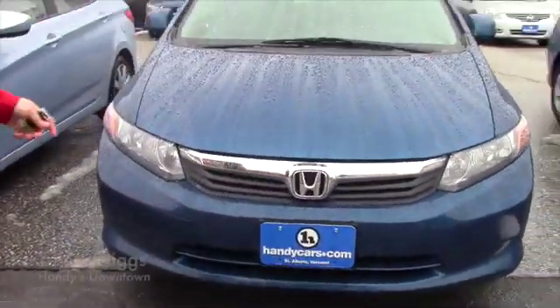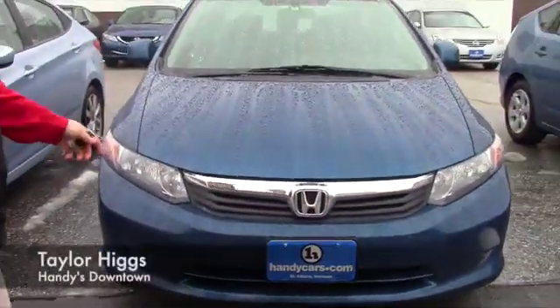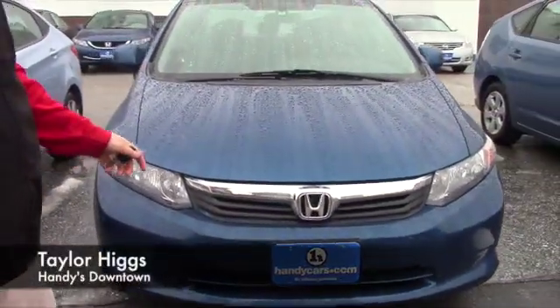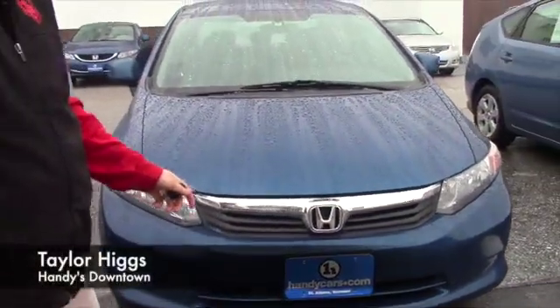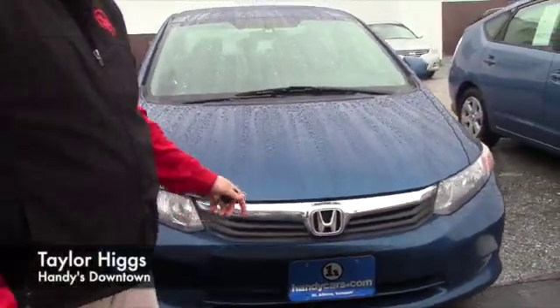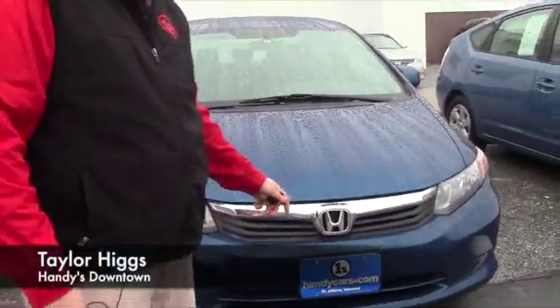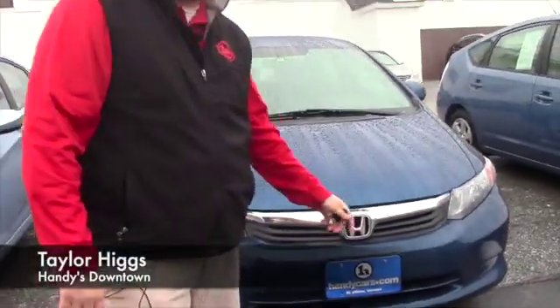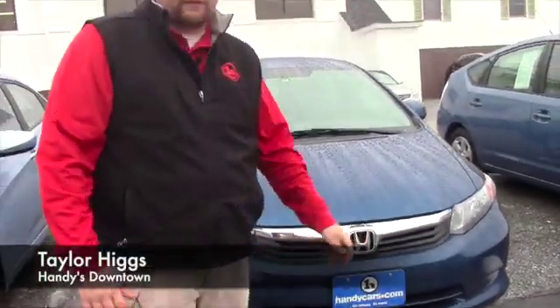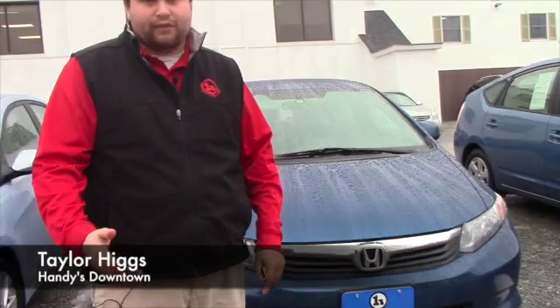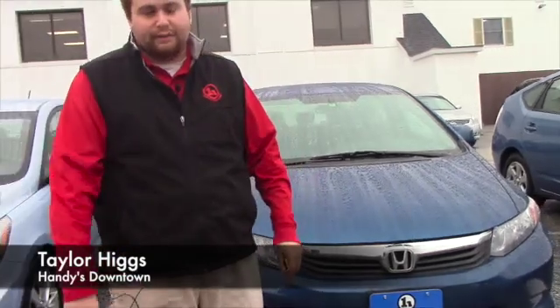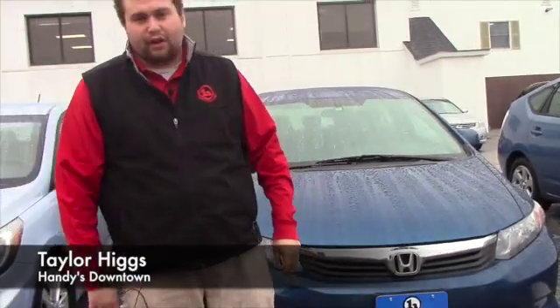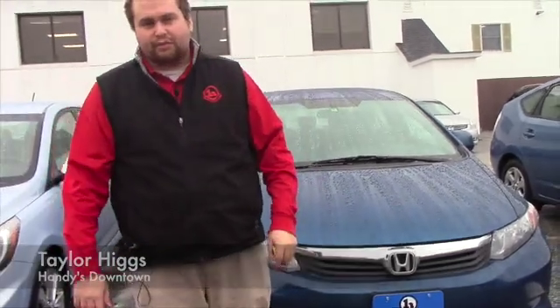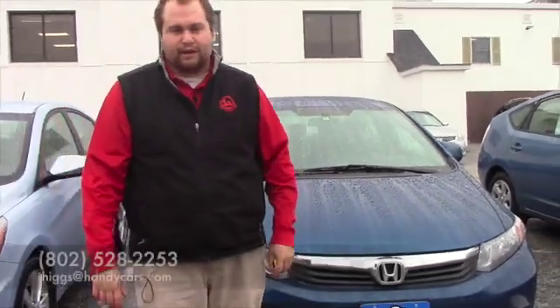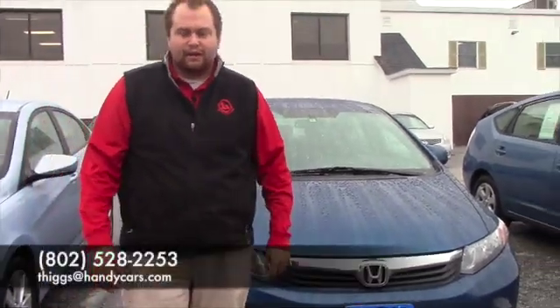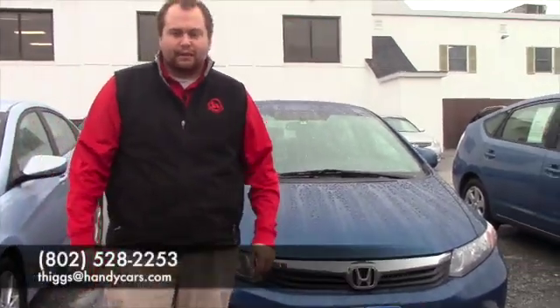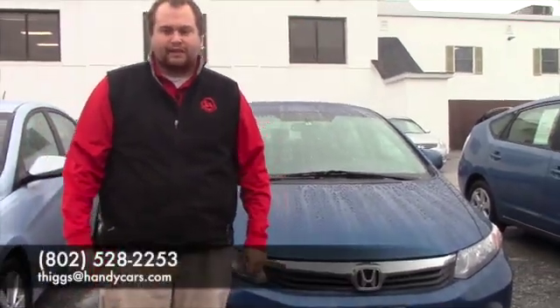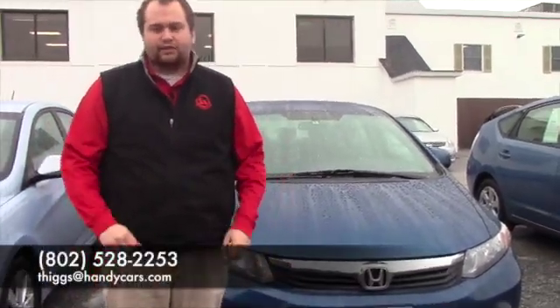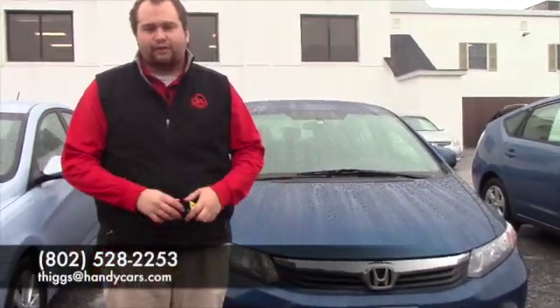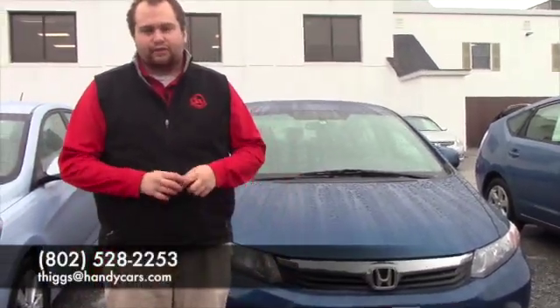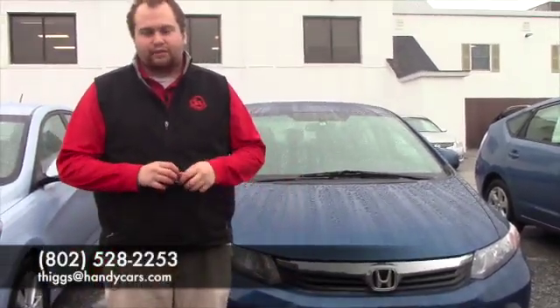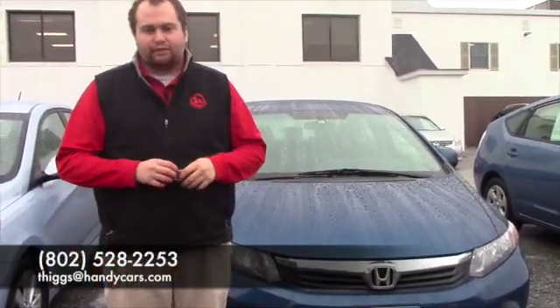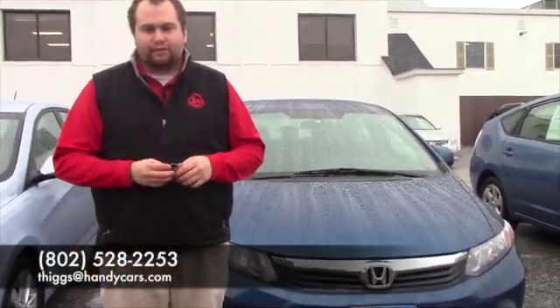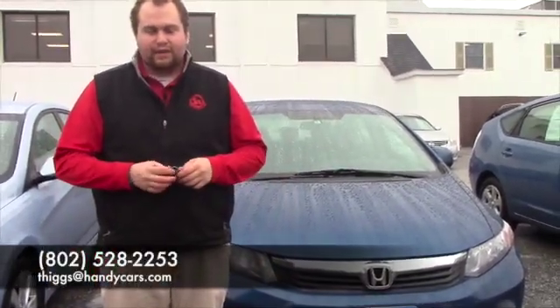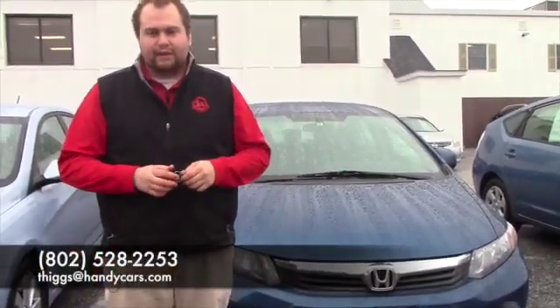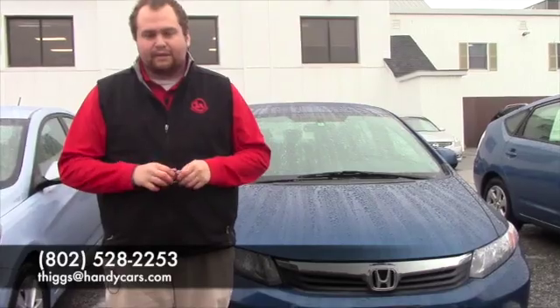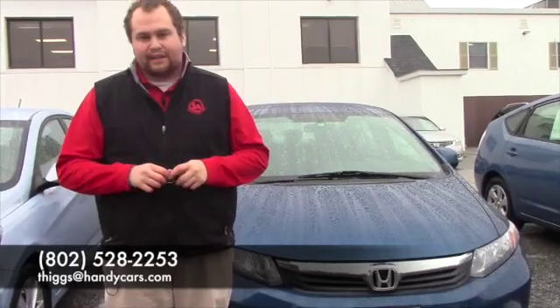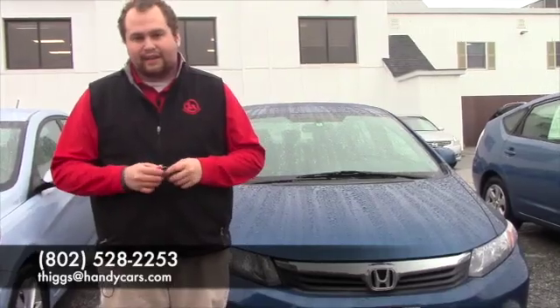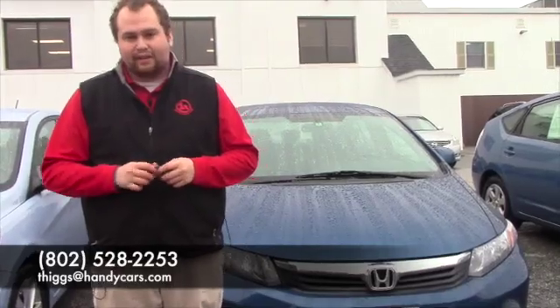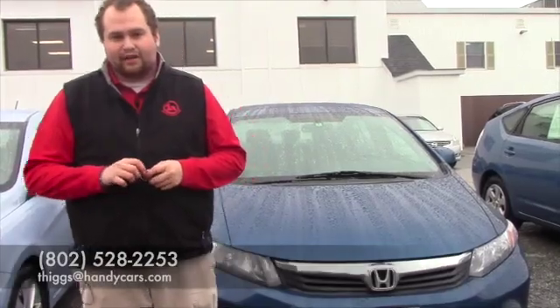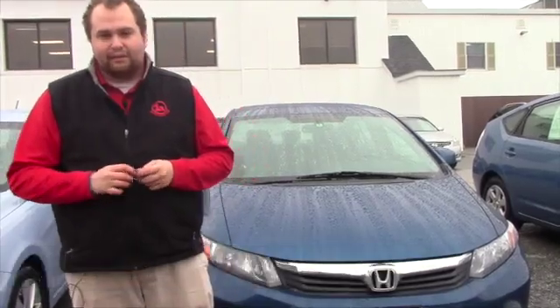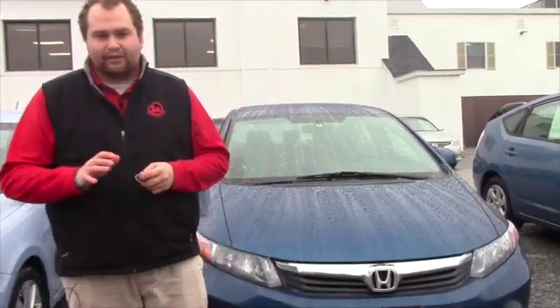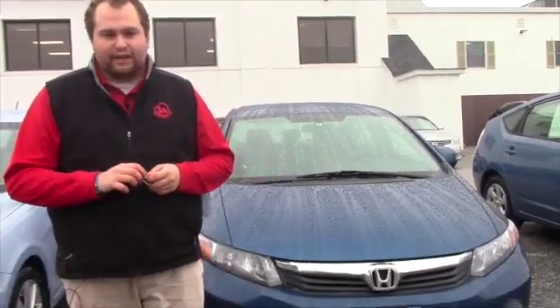If you think either of these would make a good option for you, feel free to give me a call or shoot me an email. My number is 802-528-2253 and my email is THiggs at HandyCars.com. Have a great day.